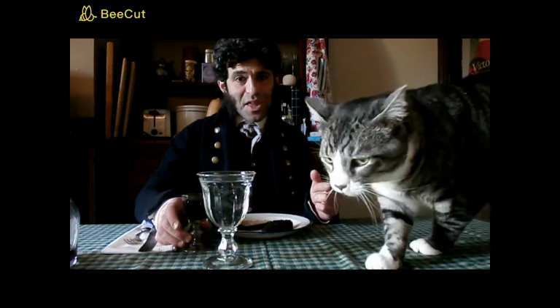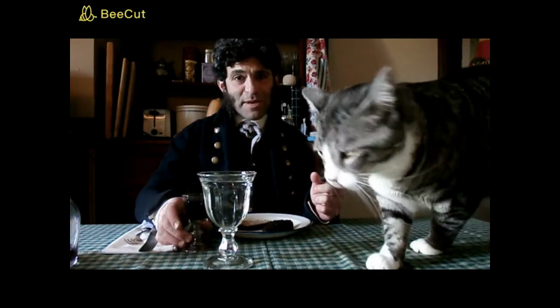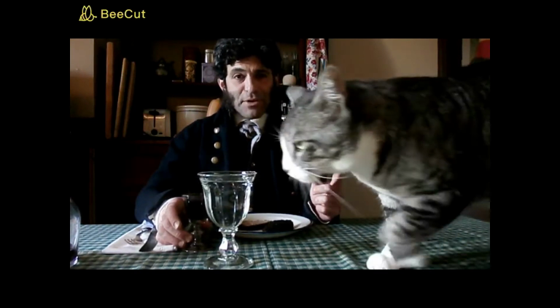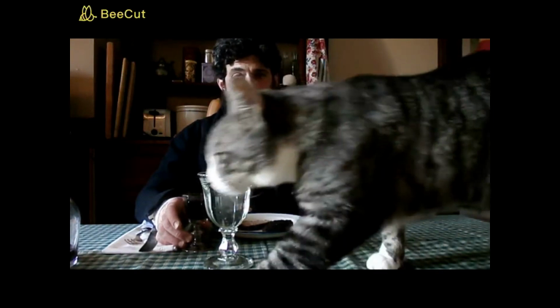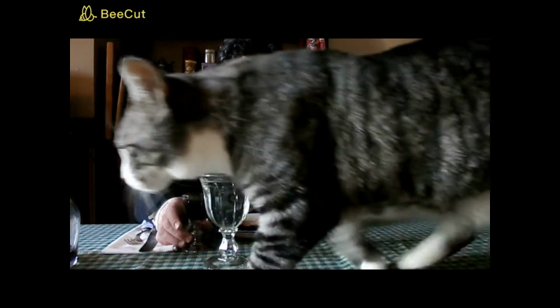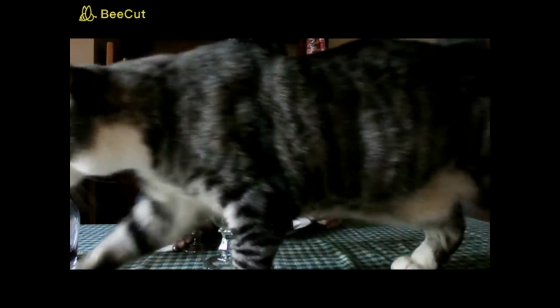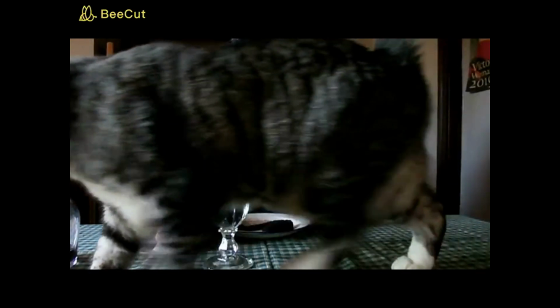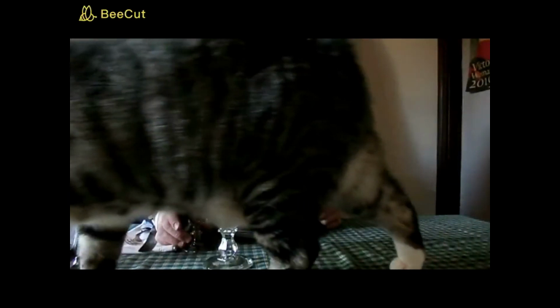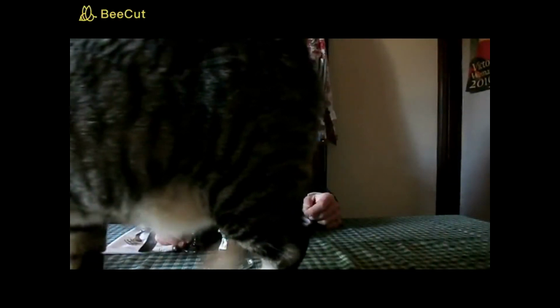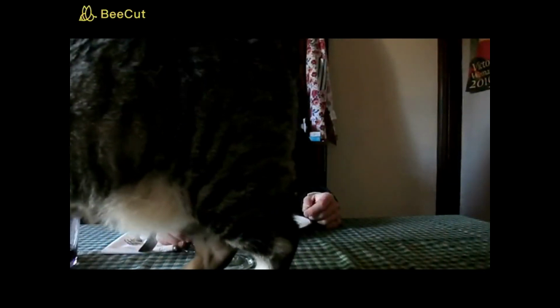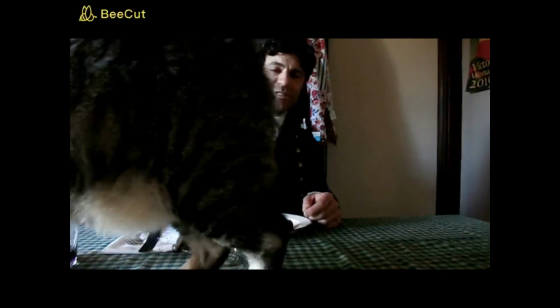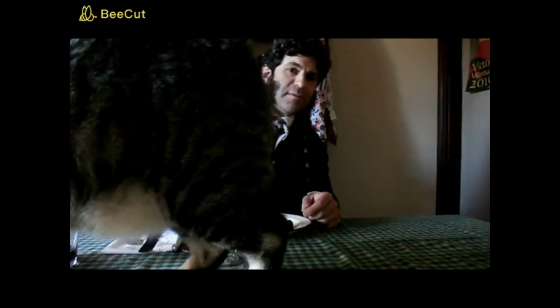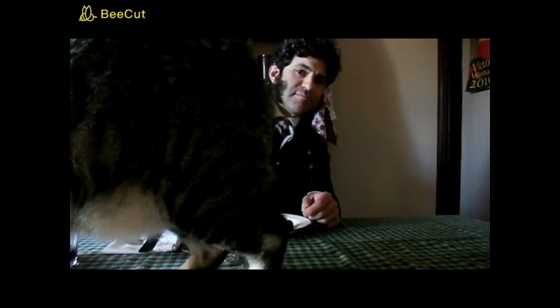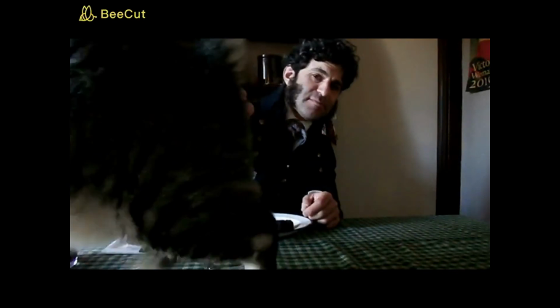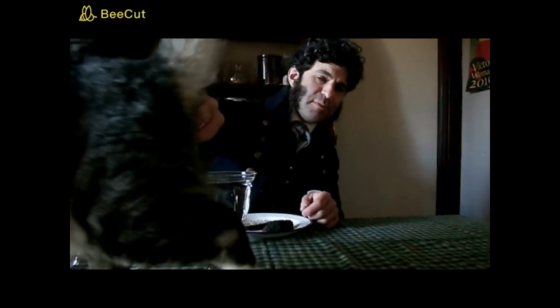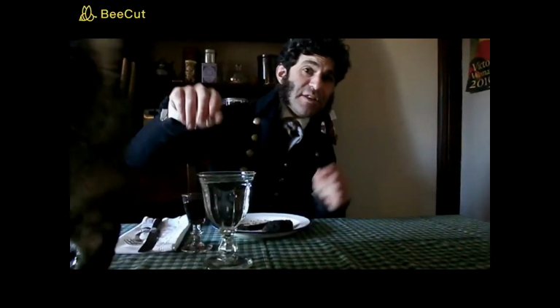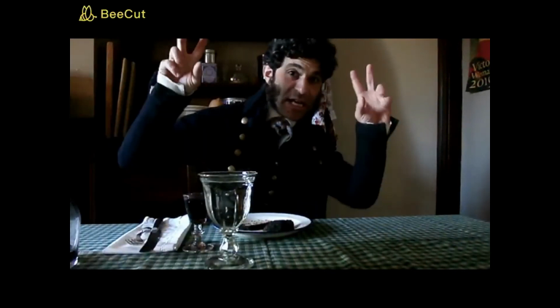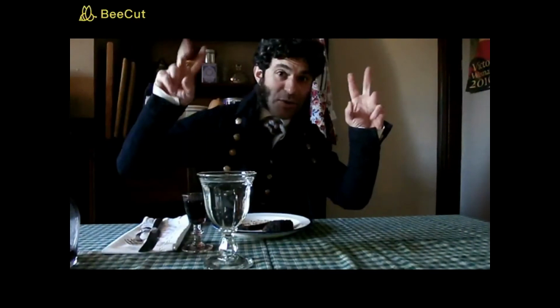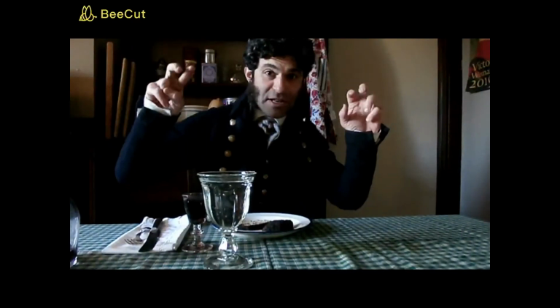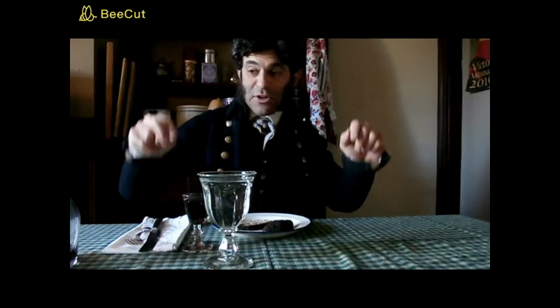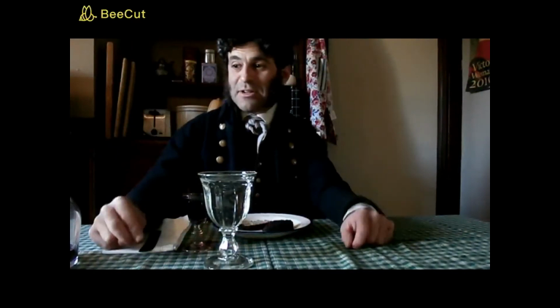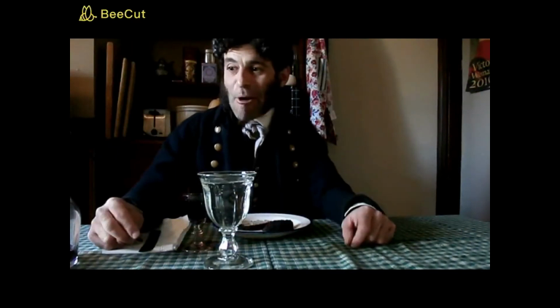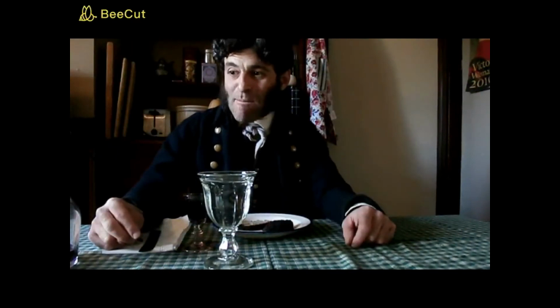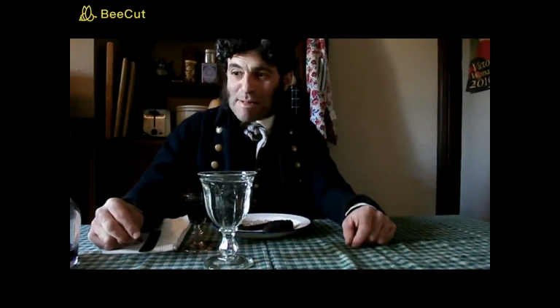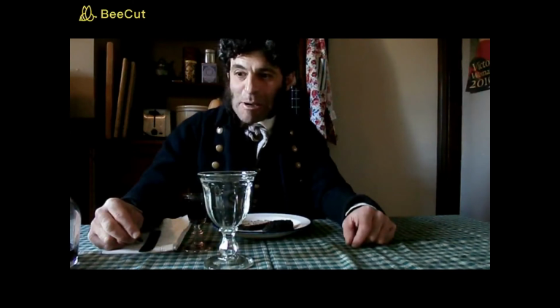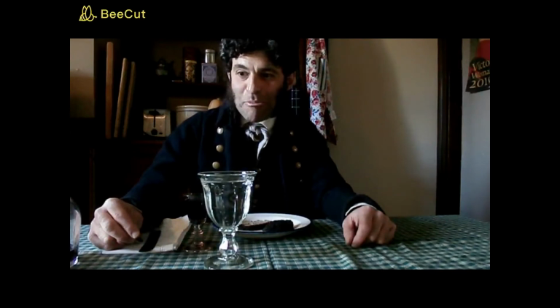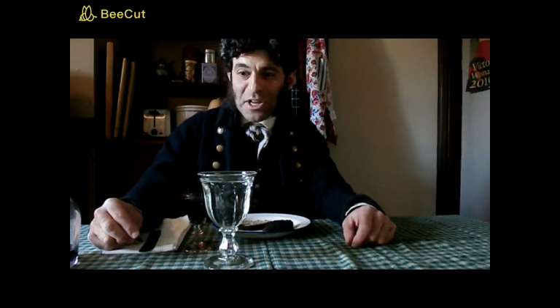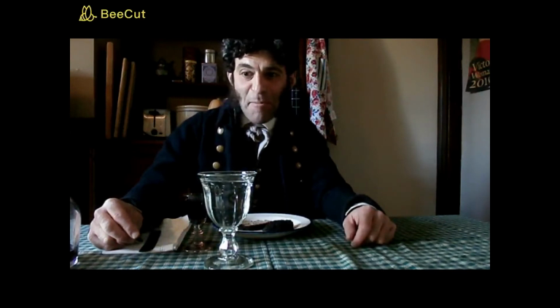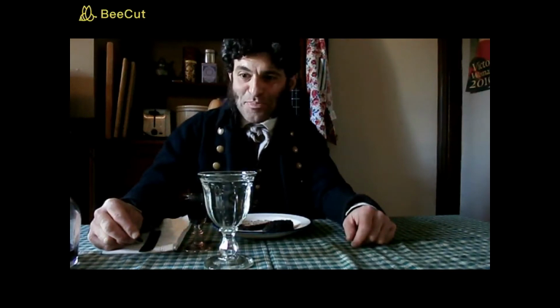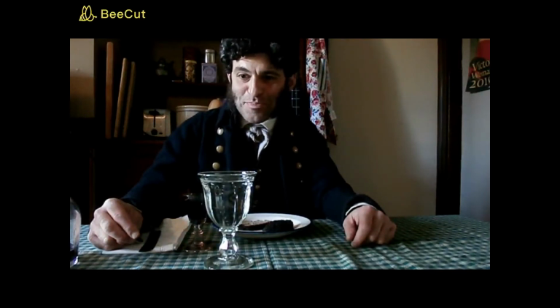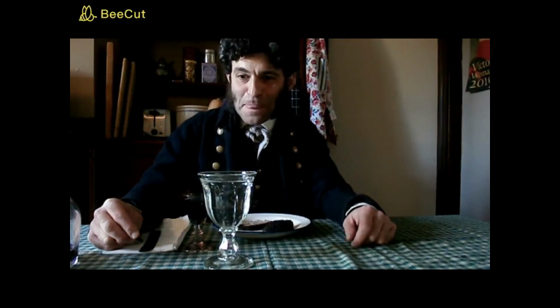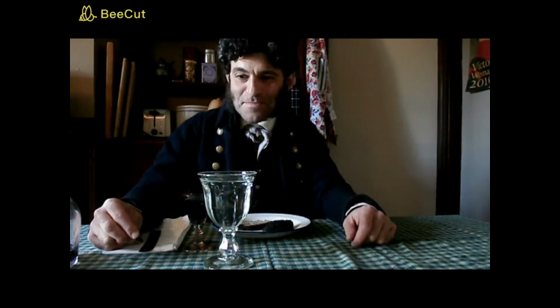That's my cat Pilkington. Pilkington is not allowed on the table, but he is. Hey buddy.